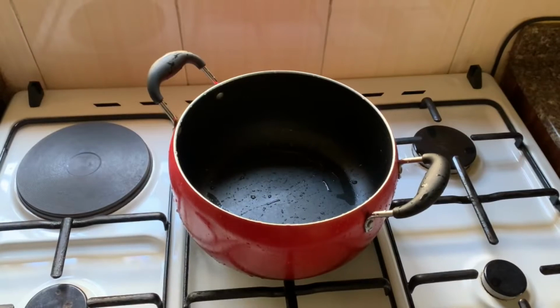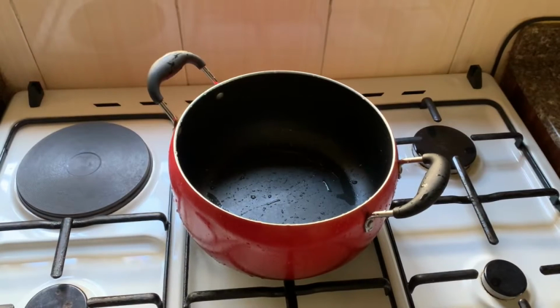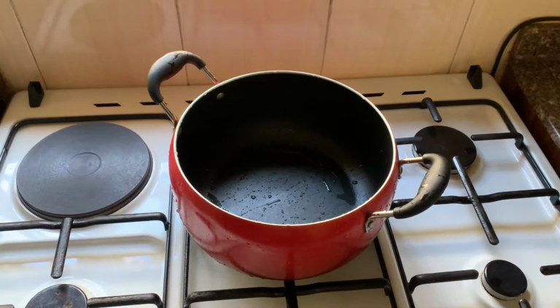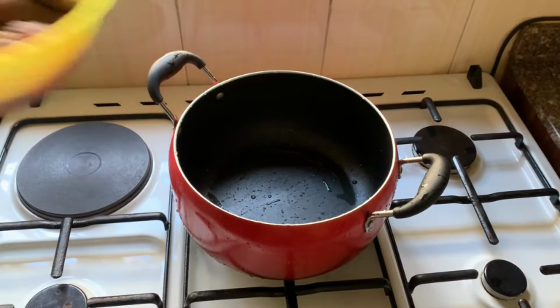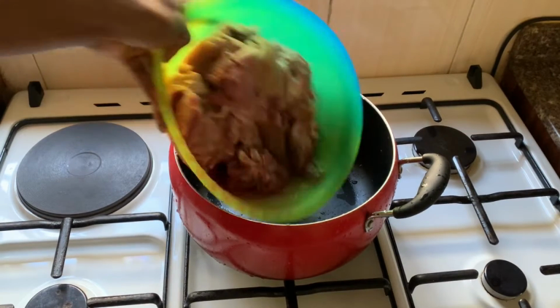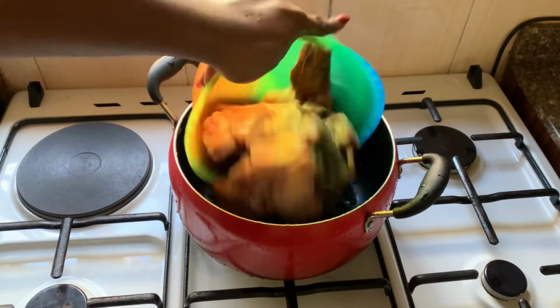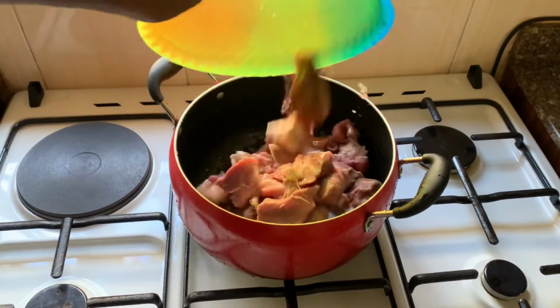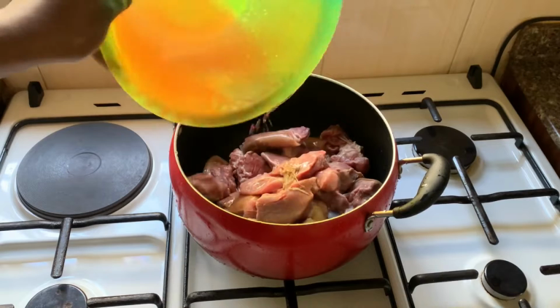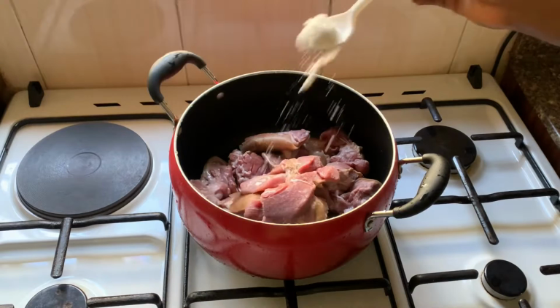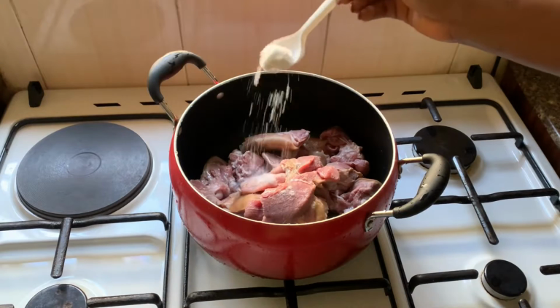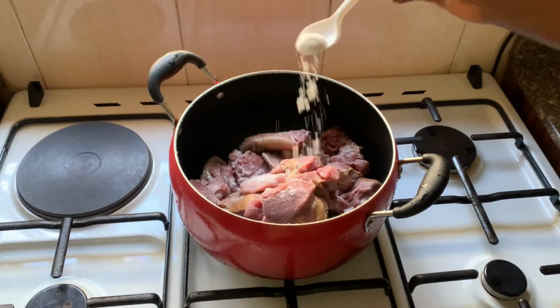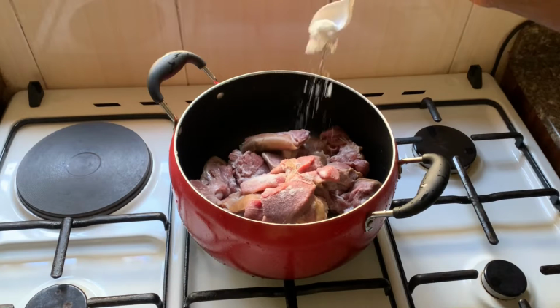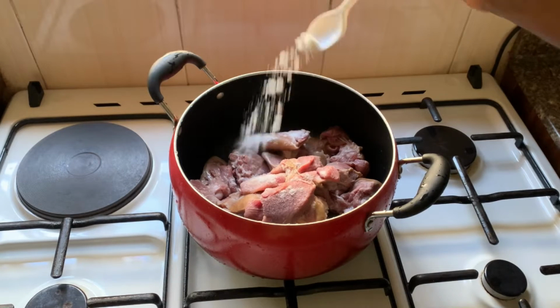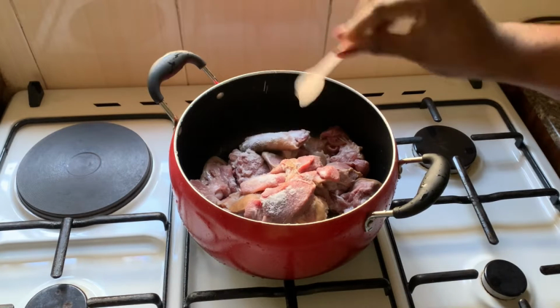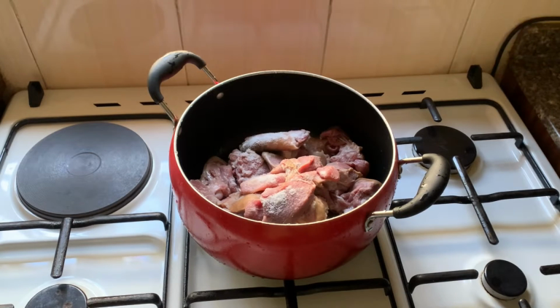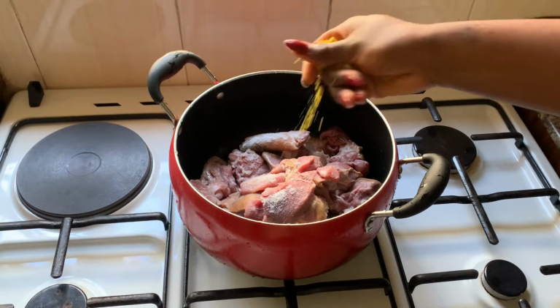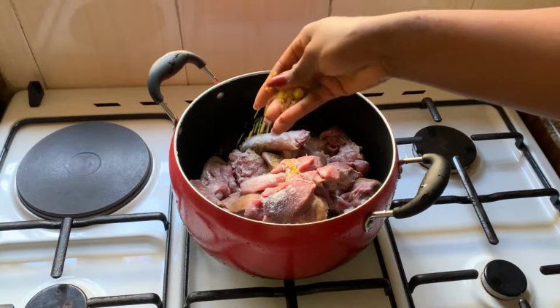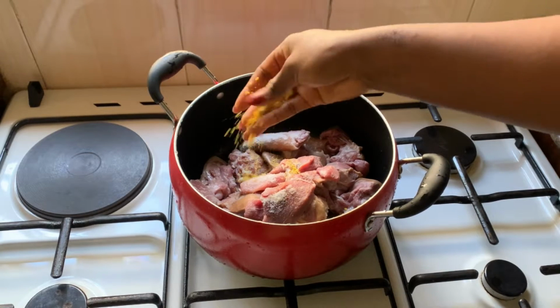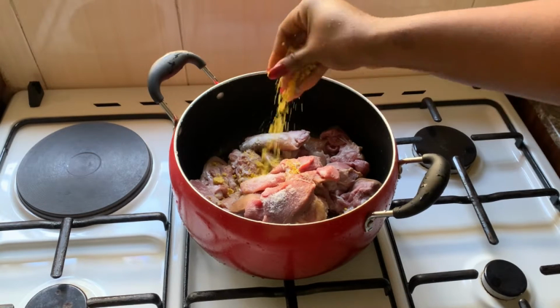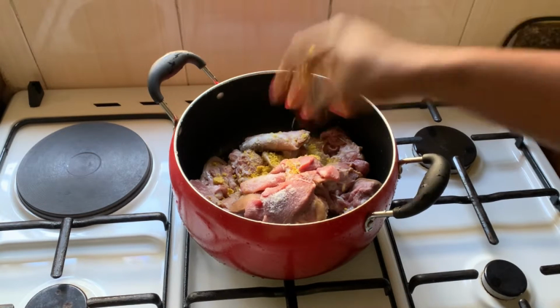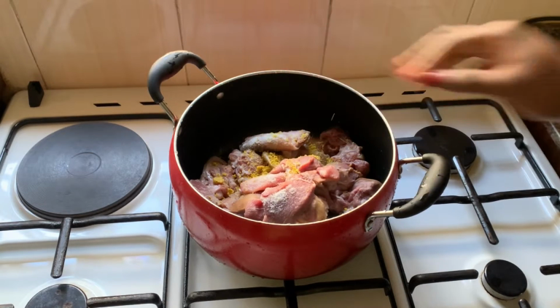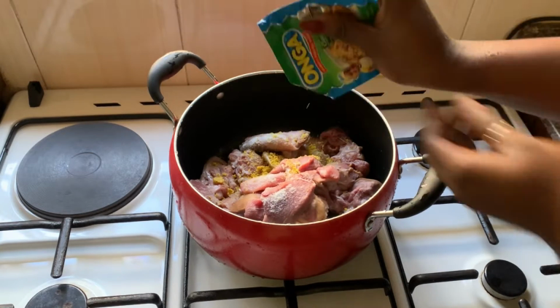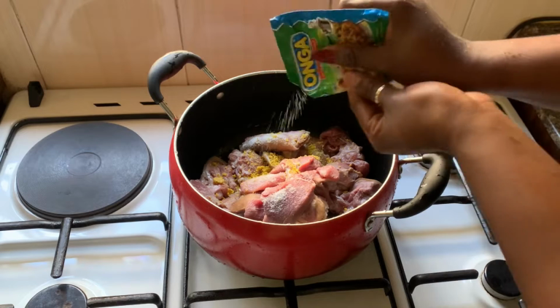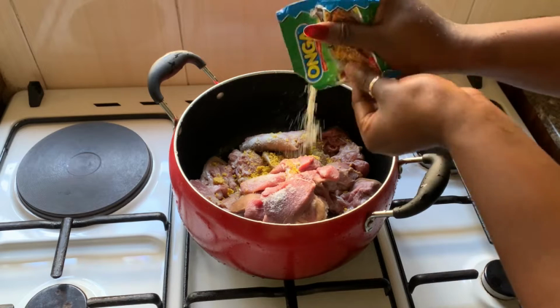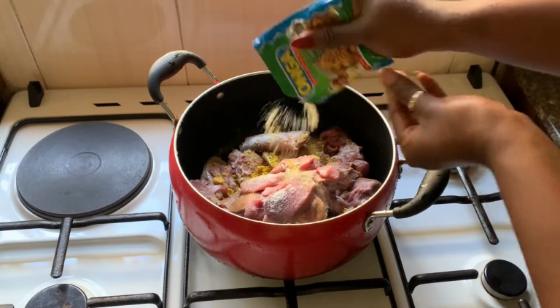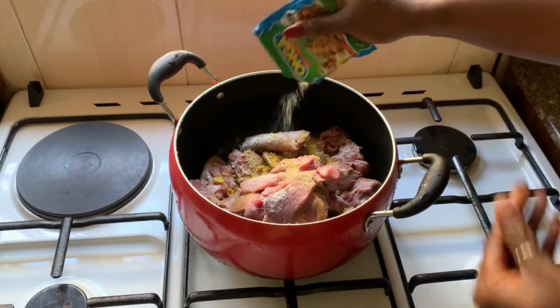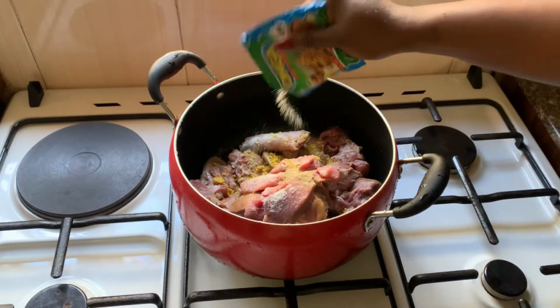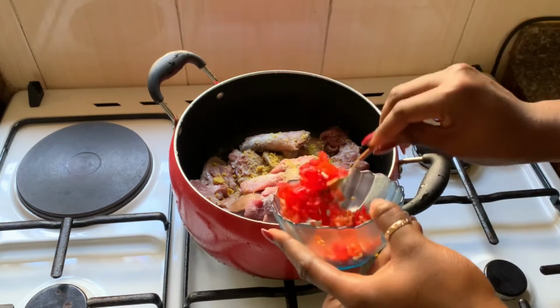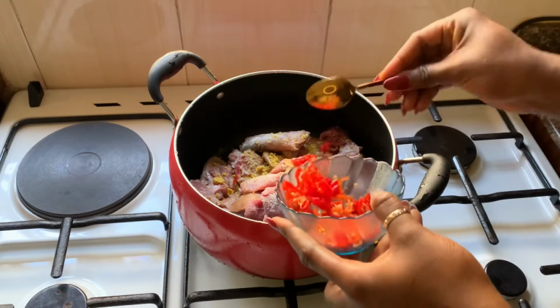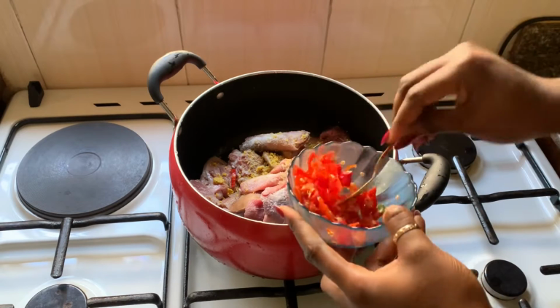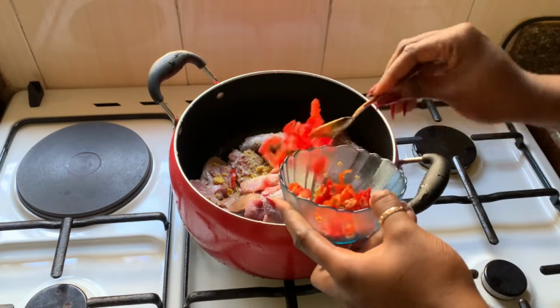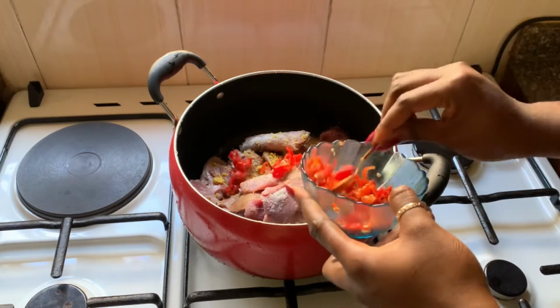I put the meat on fire — I use goat meat and beef. I just seasoned that with seasoning, salt, and fresh peppers.